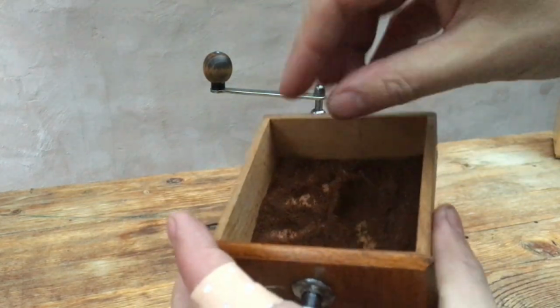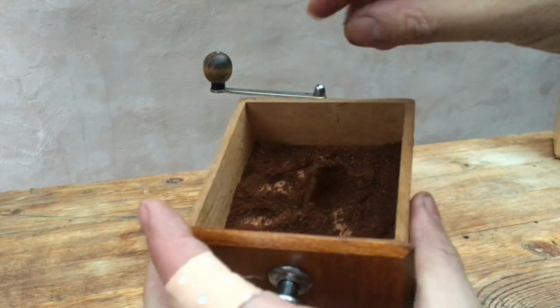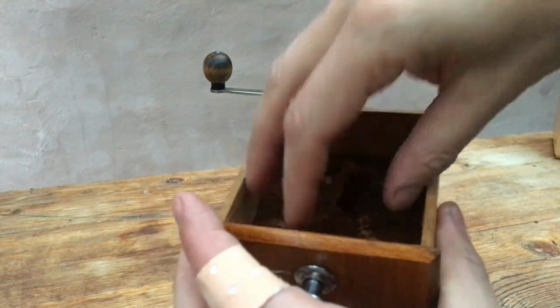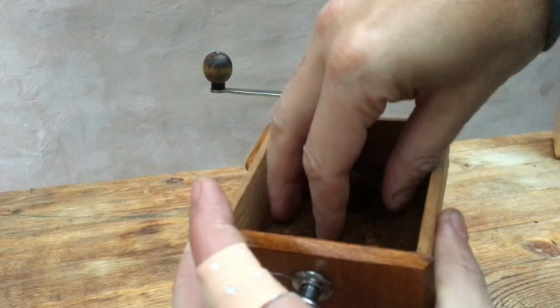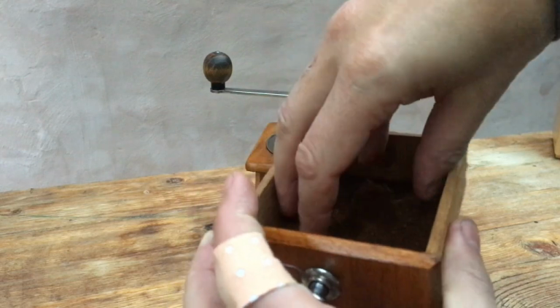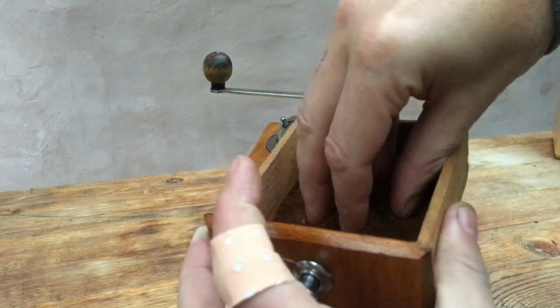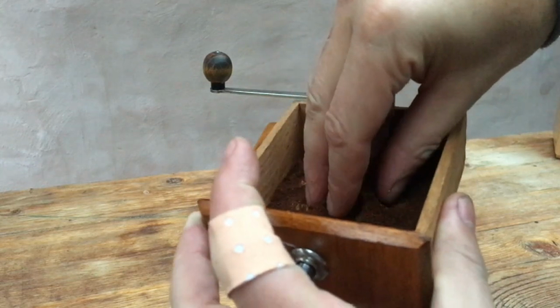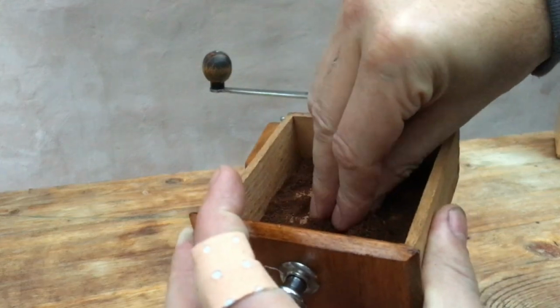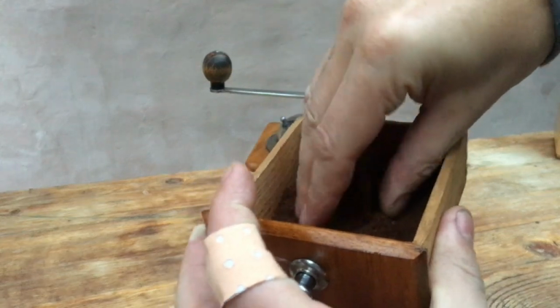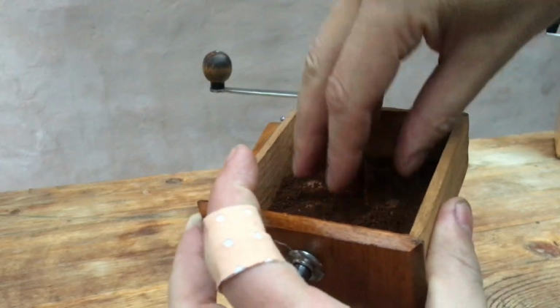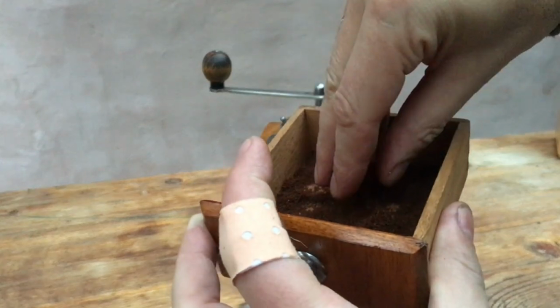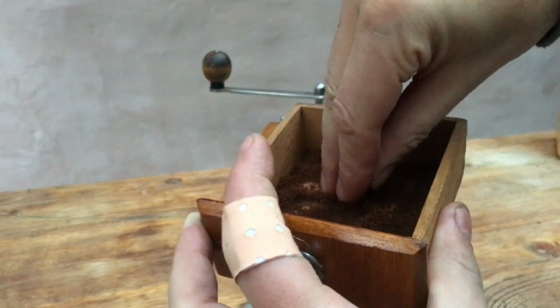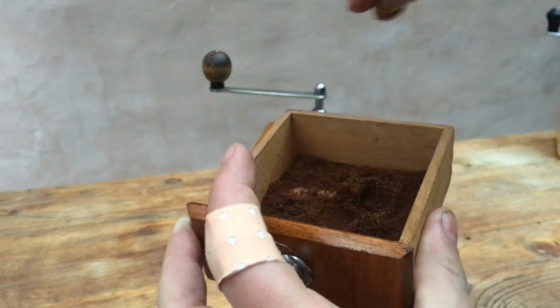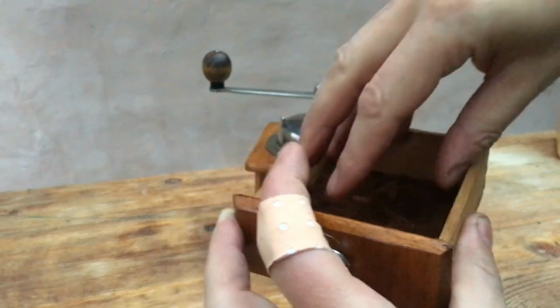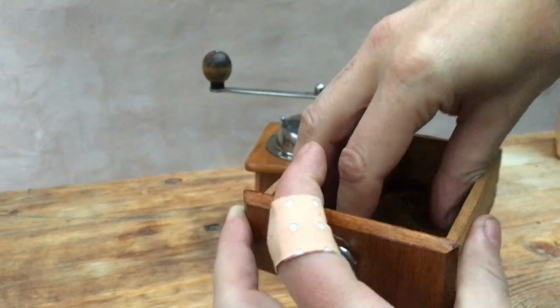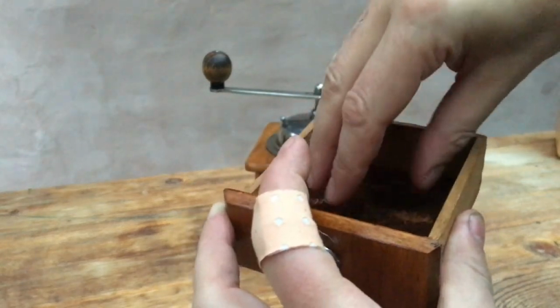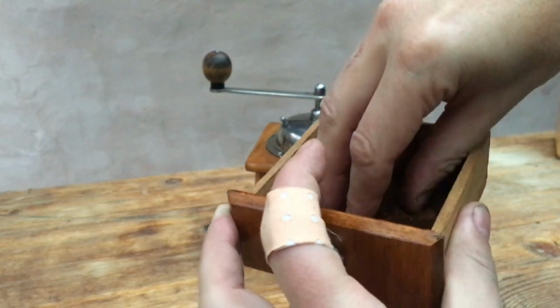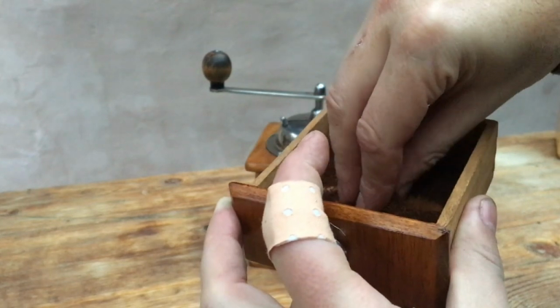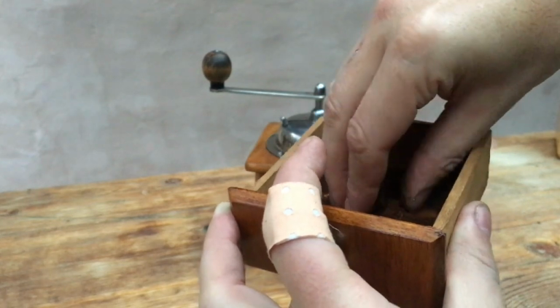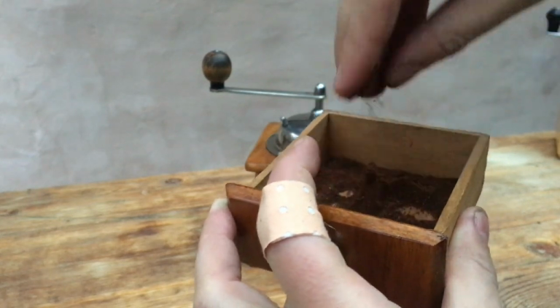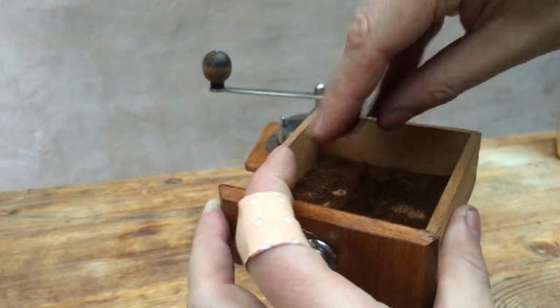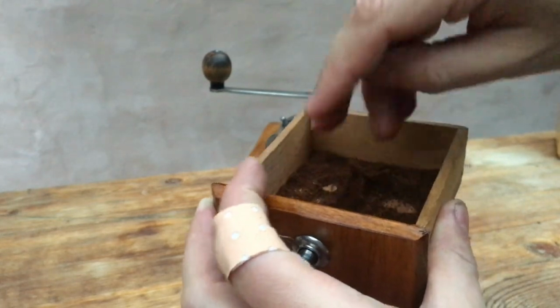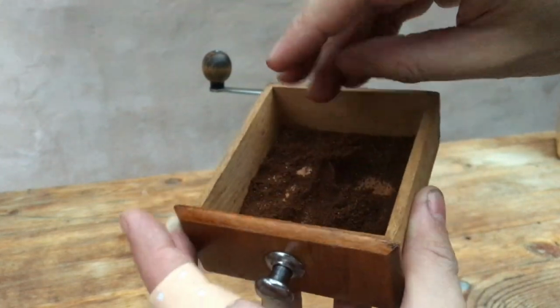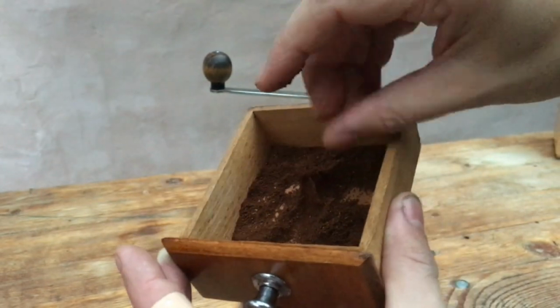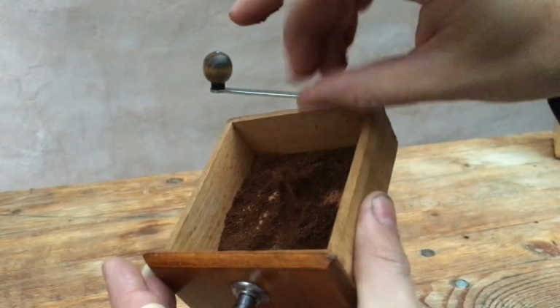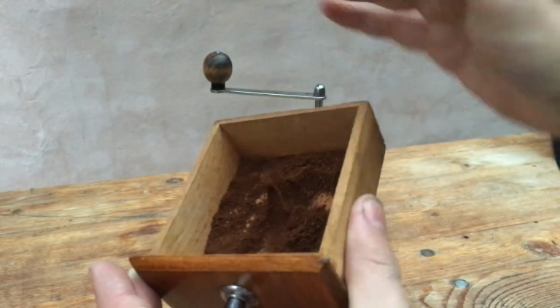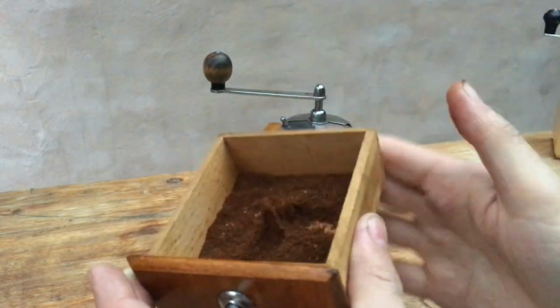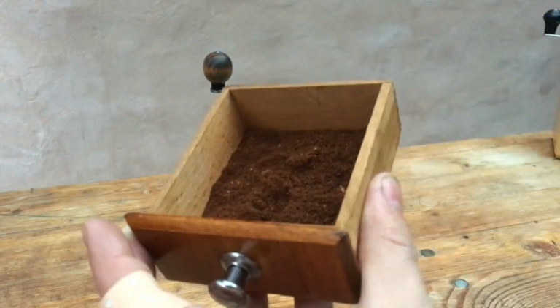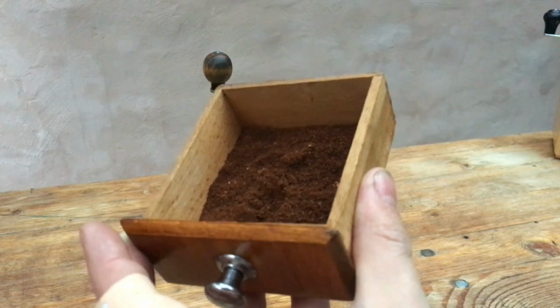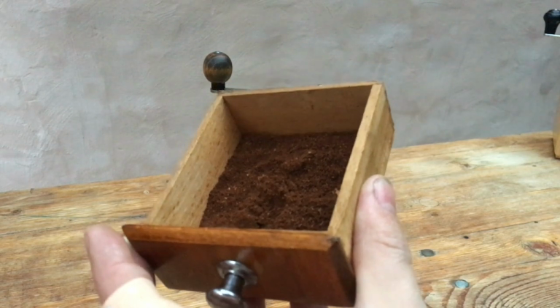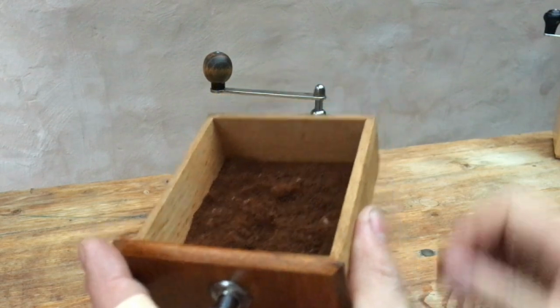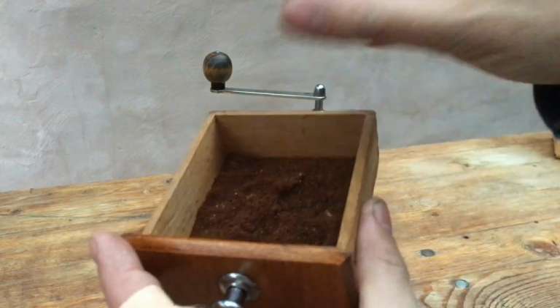Well, as you can see, that coffee does compact. It's not quite powdery, but a good solid fine grind, so it should be ample for any coffee.